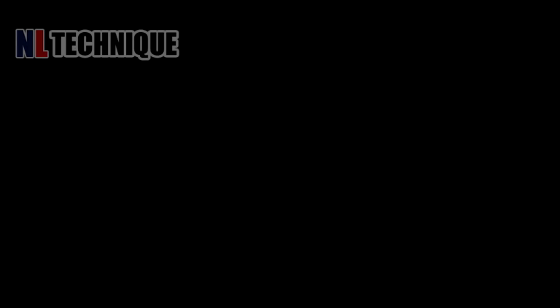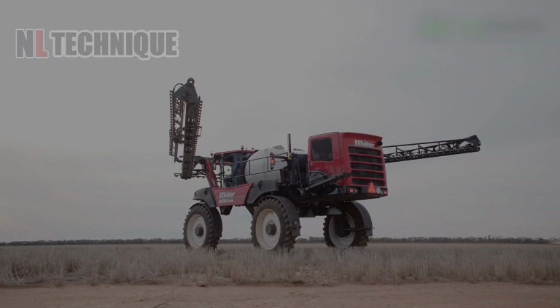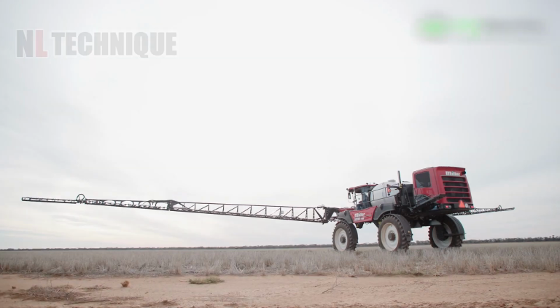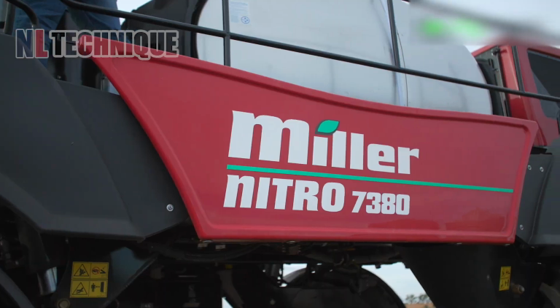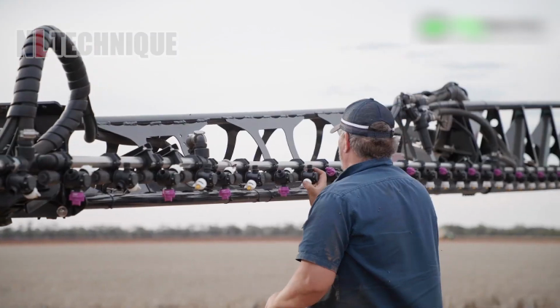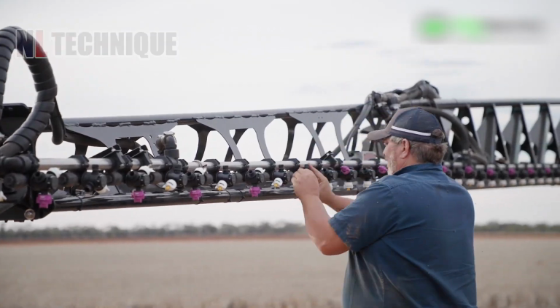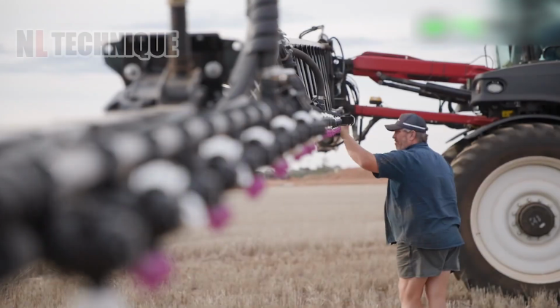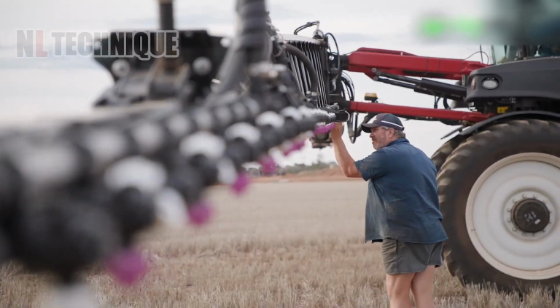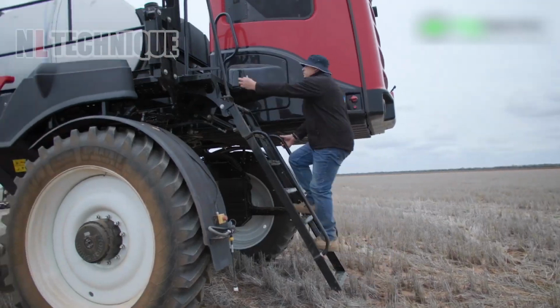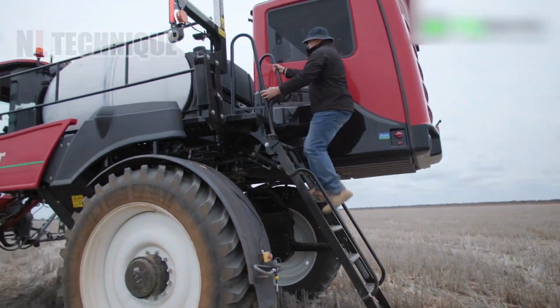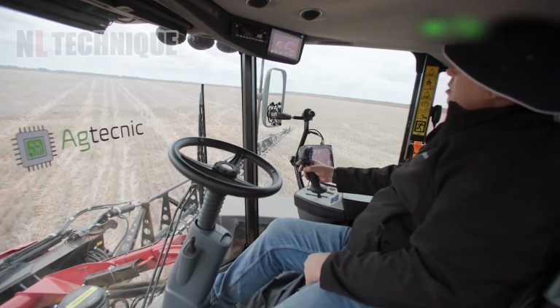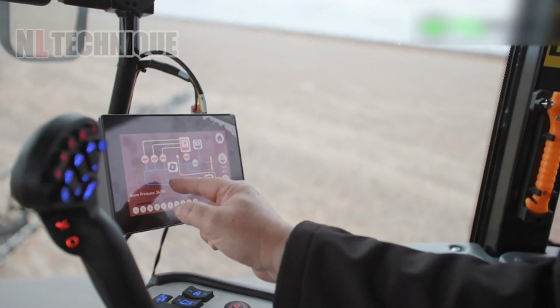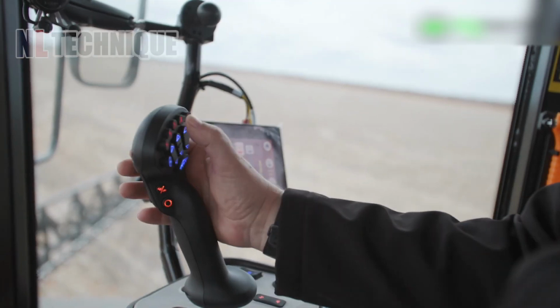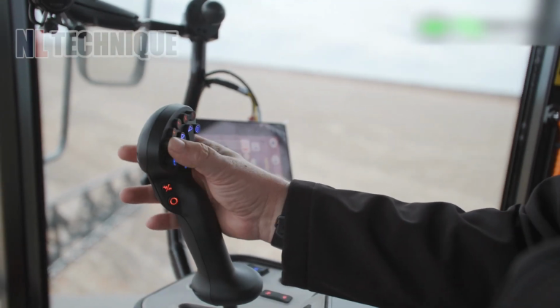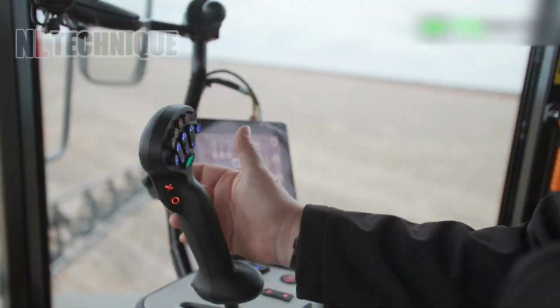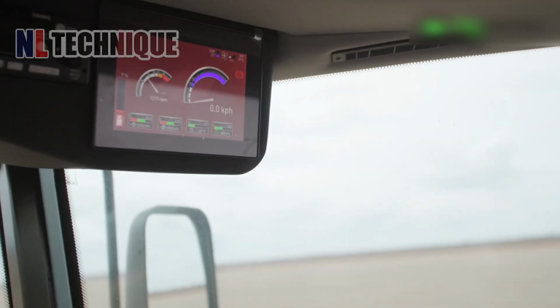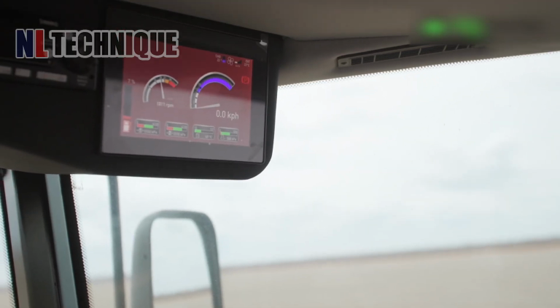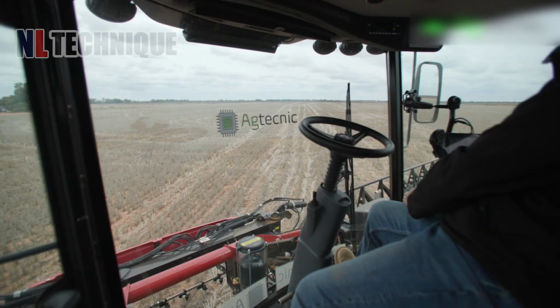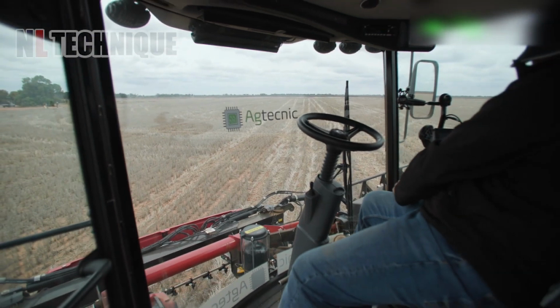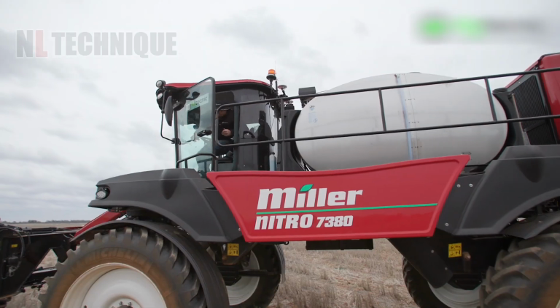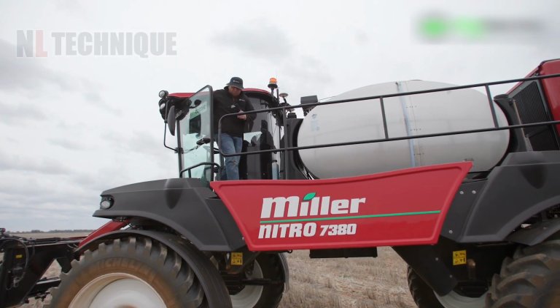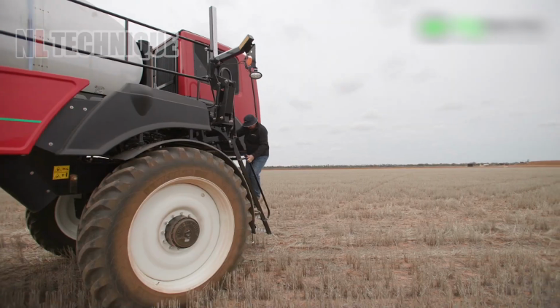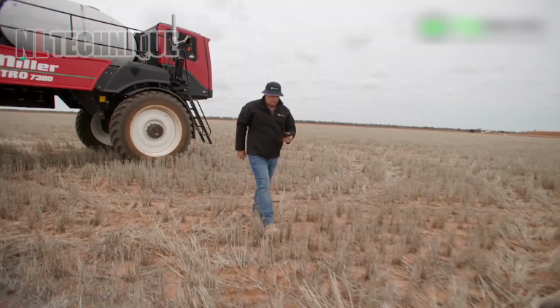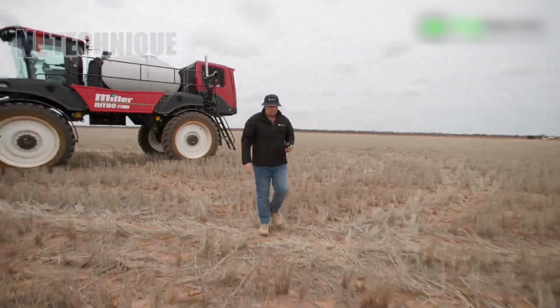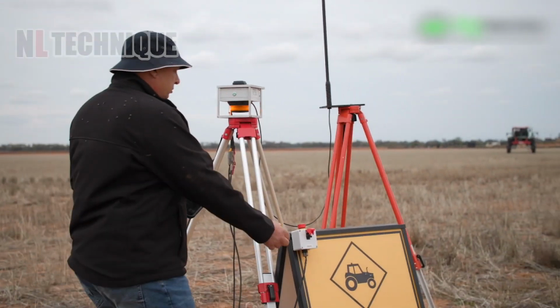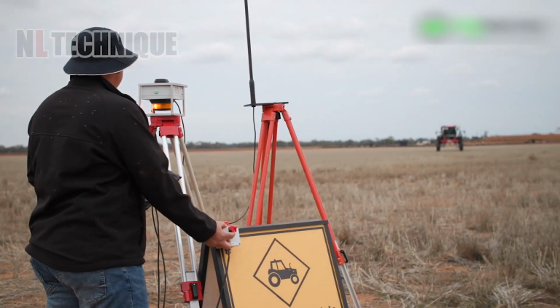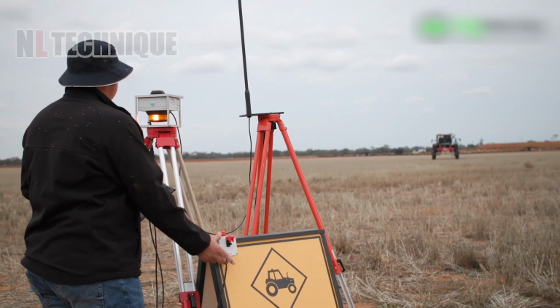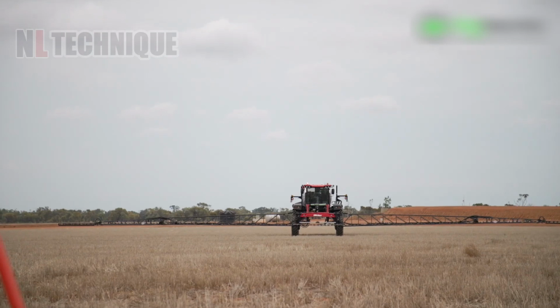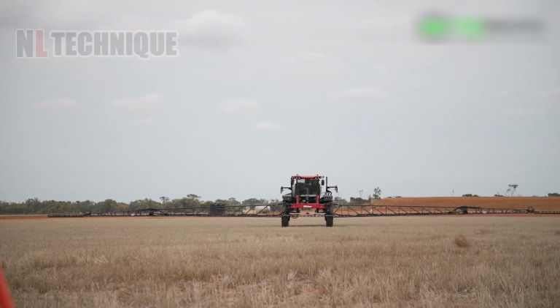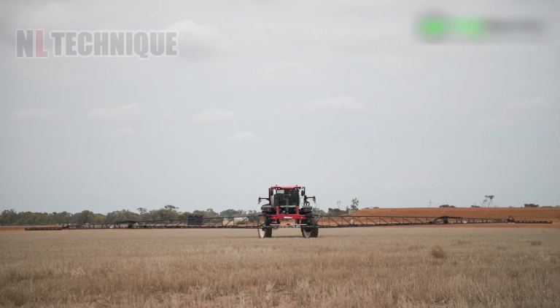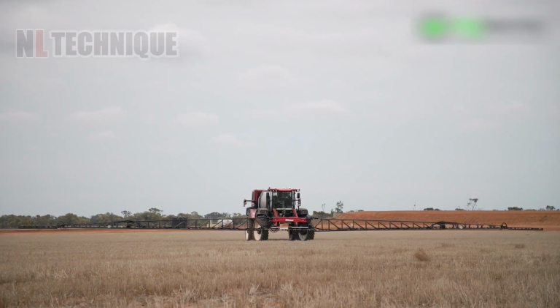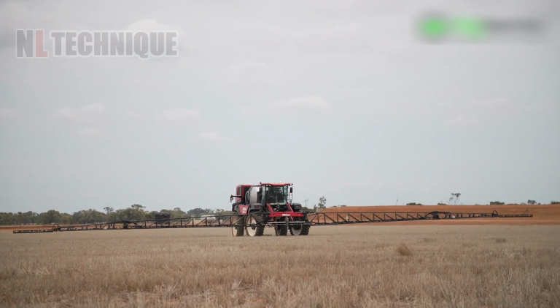The AgTechnik Safe Autonomous System has been installed on a self-propelled sprayer in New South Wales, Australia, revolutionizing autonomous spraying with its advanced custom interface.